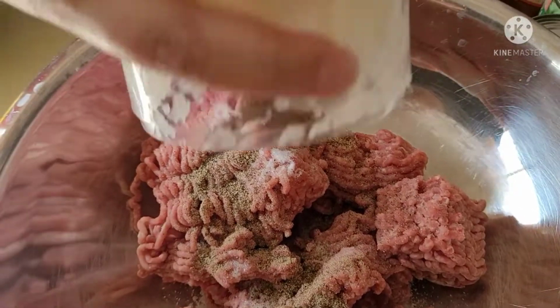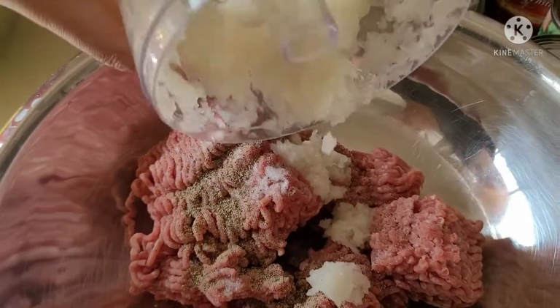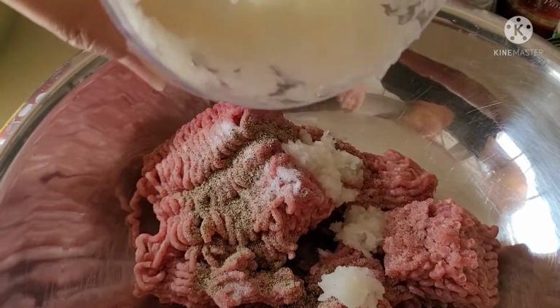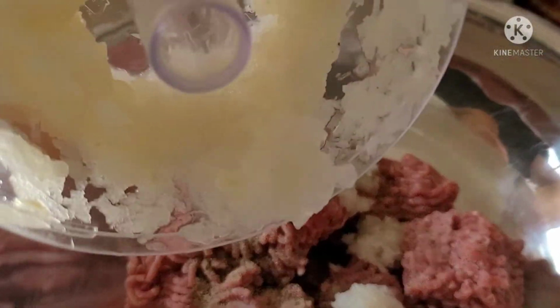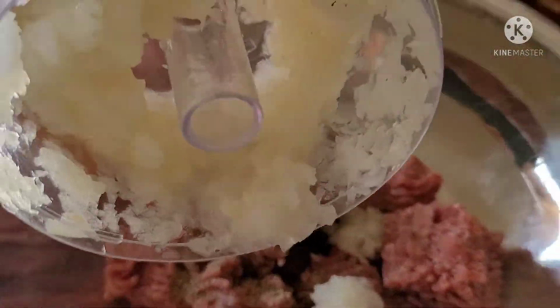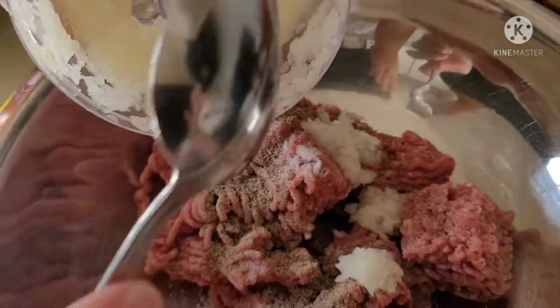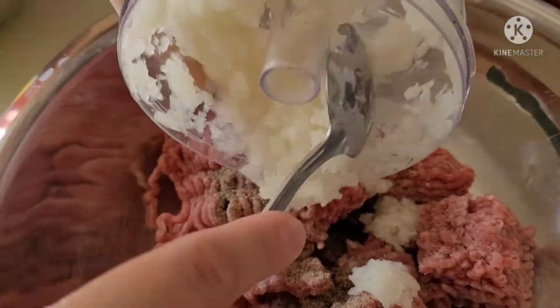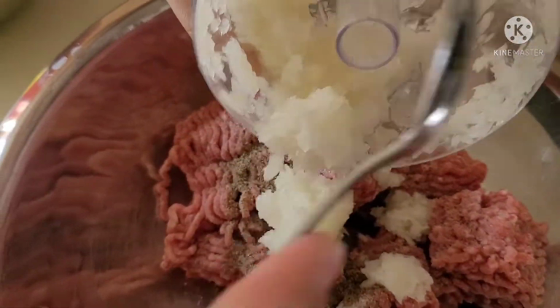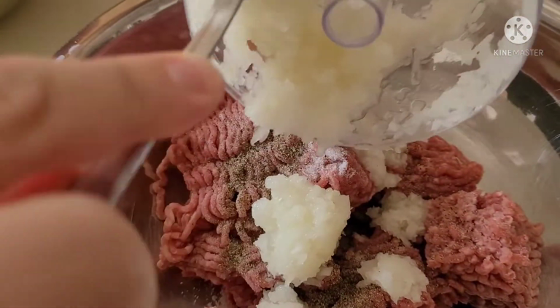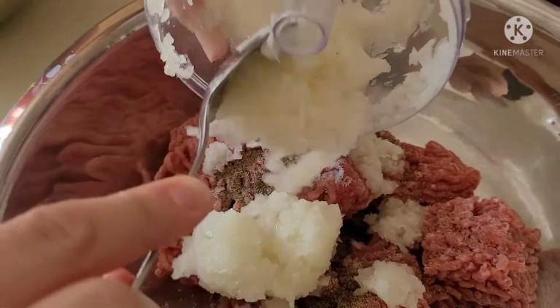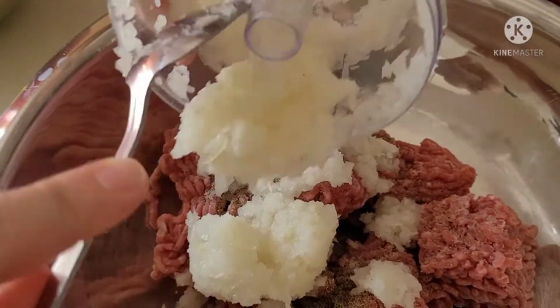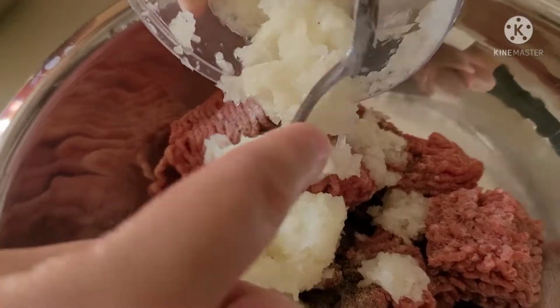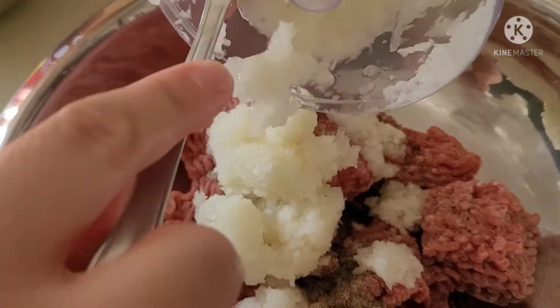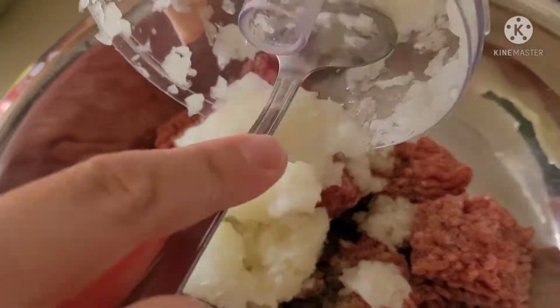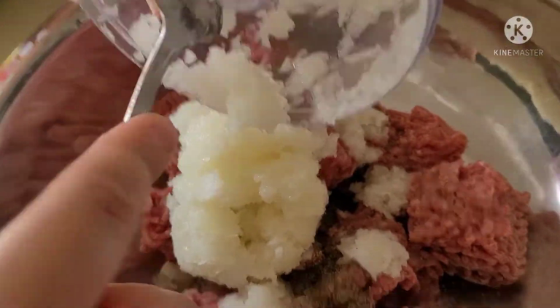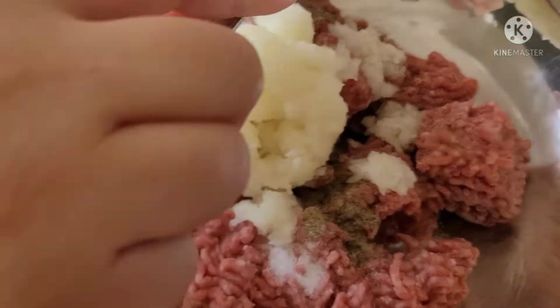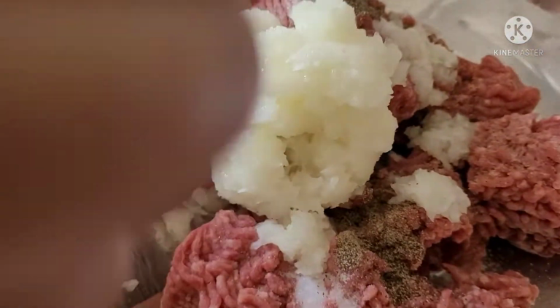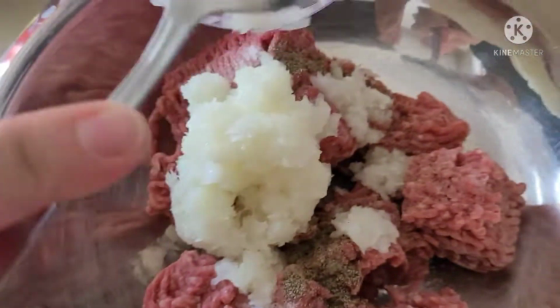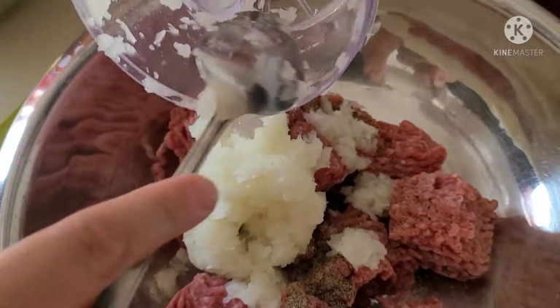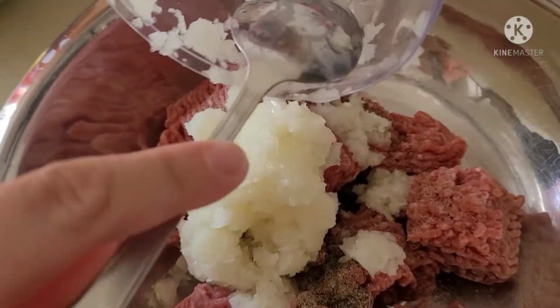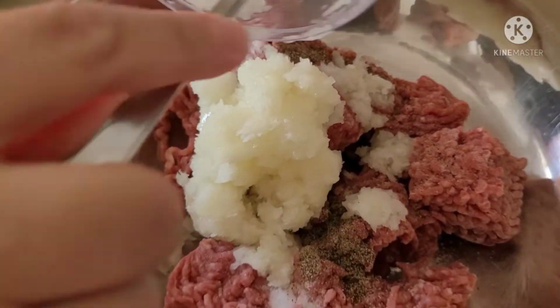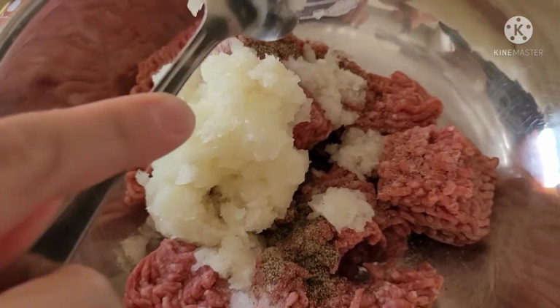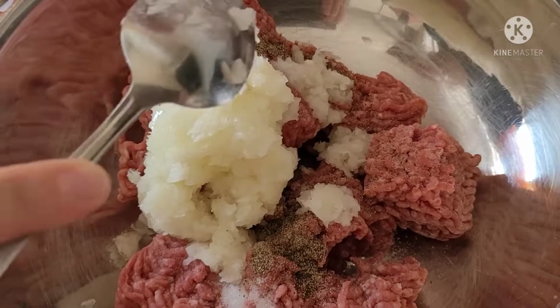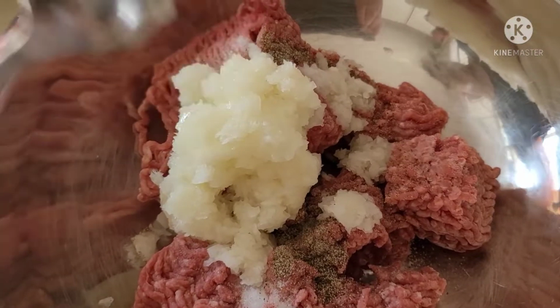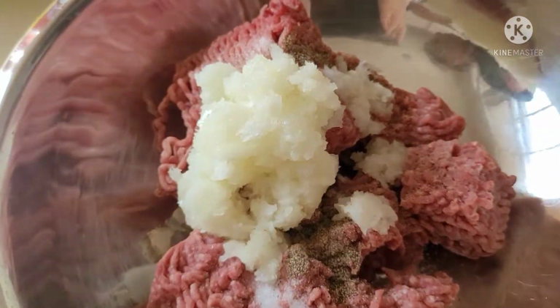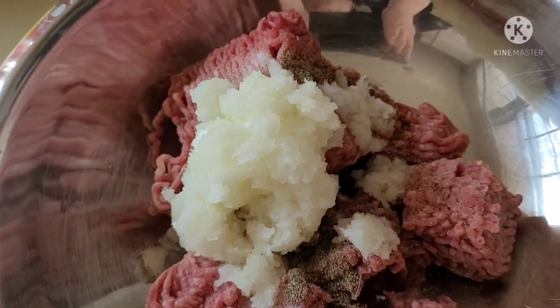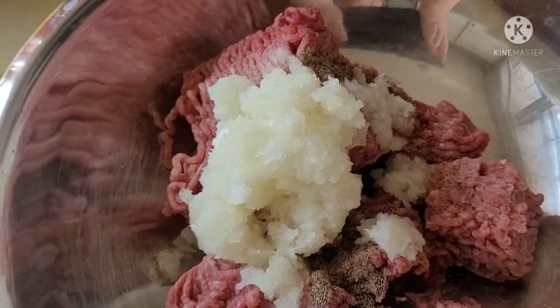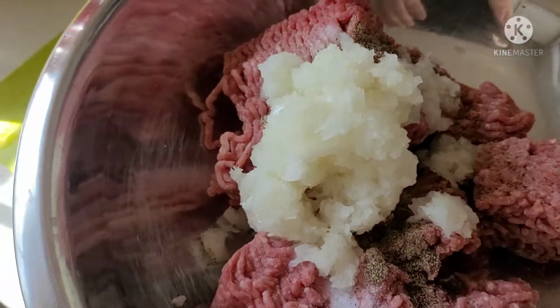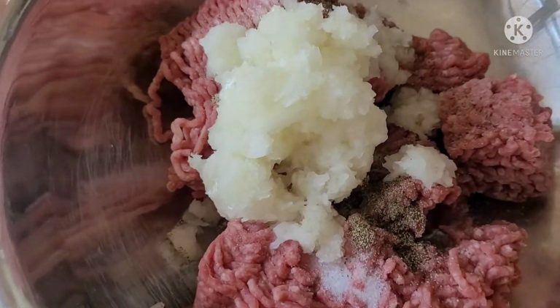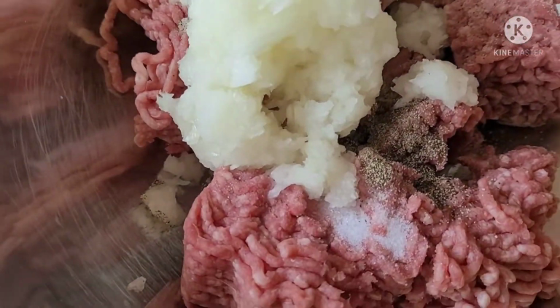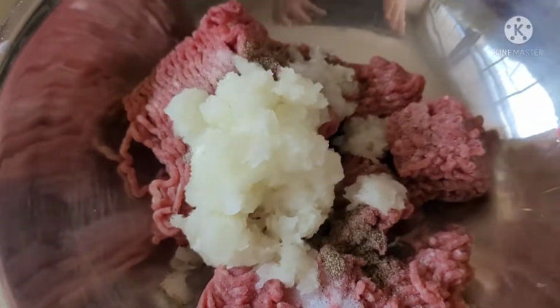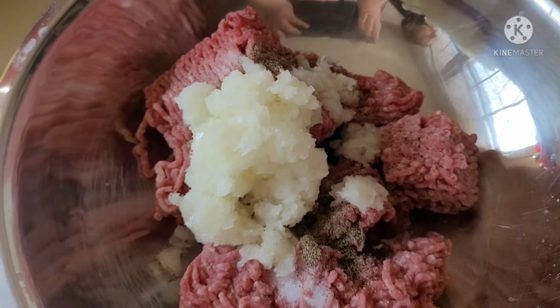I have my little one taking the footage while I do all the ingredient mixing. Next I'm going to add one head of onion that I've already processed in my food processor, and I'm going to include the onion and the juices to the meat.